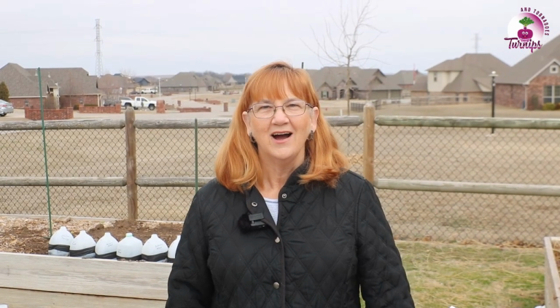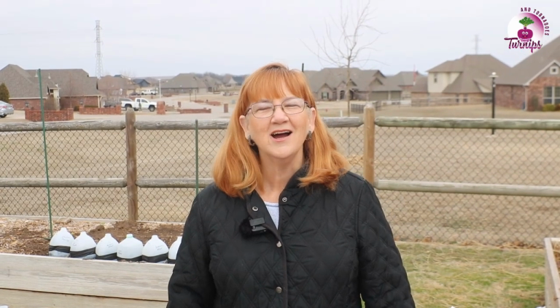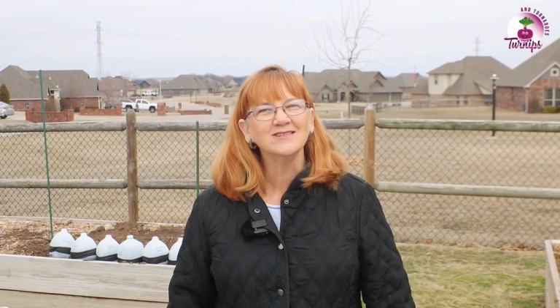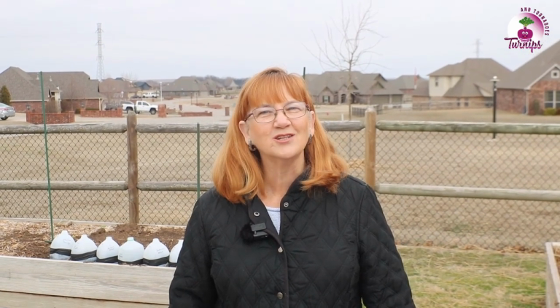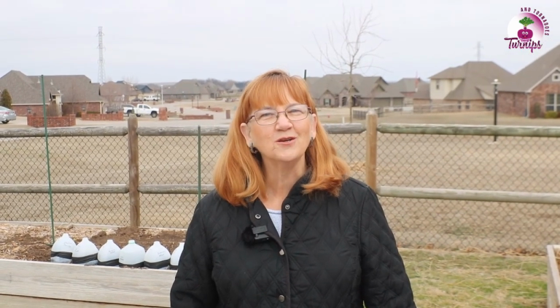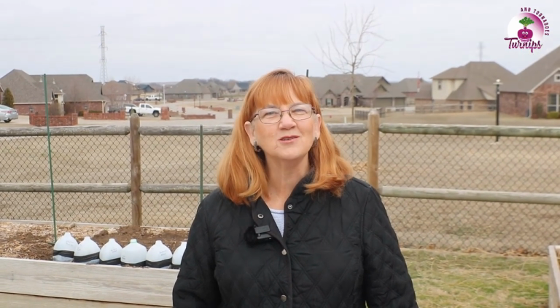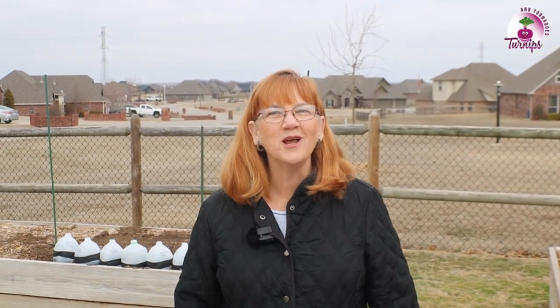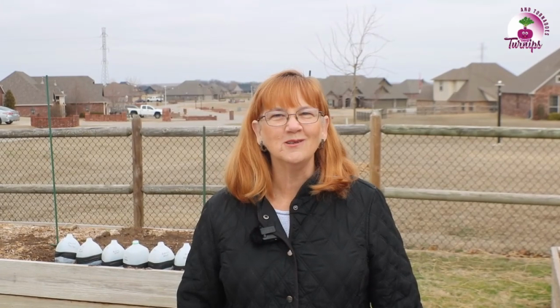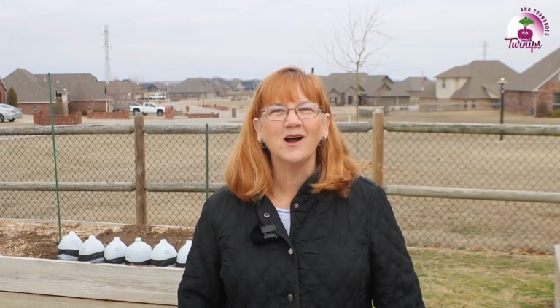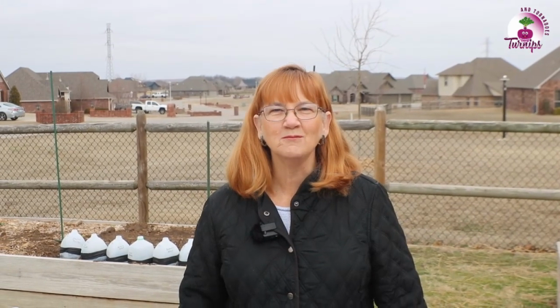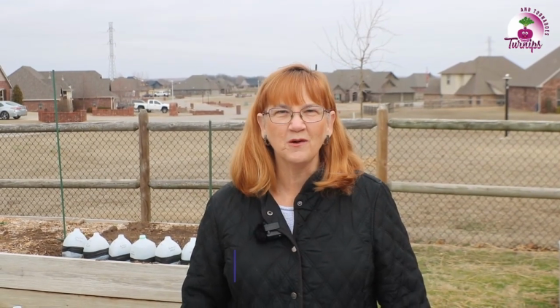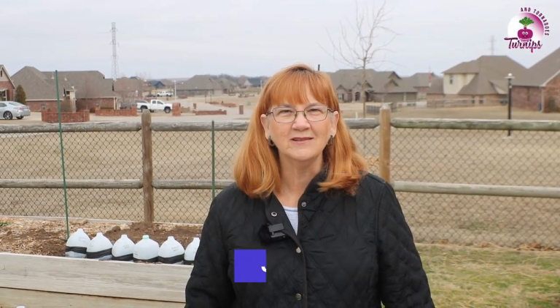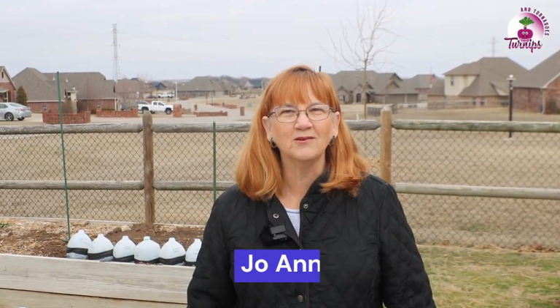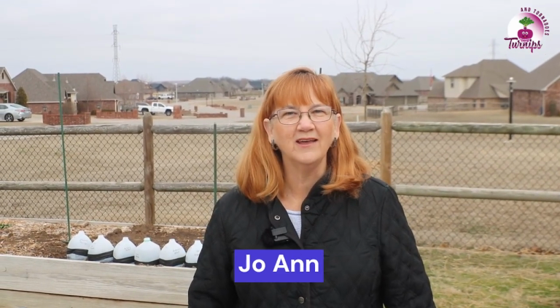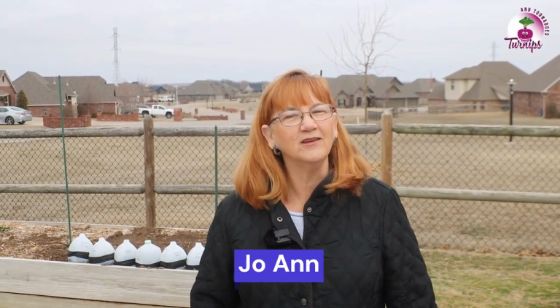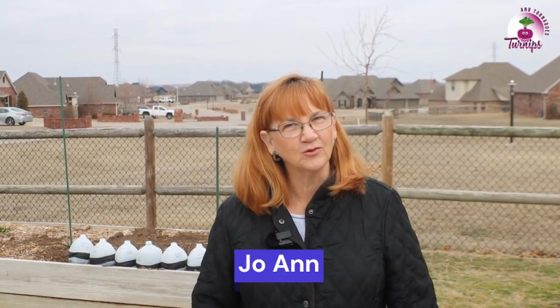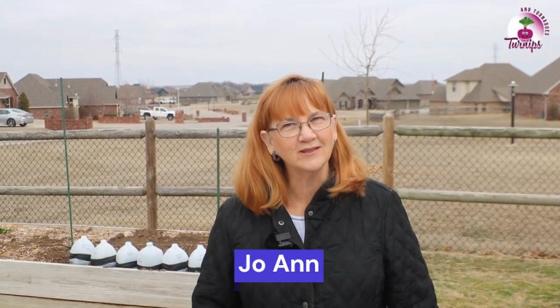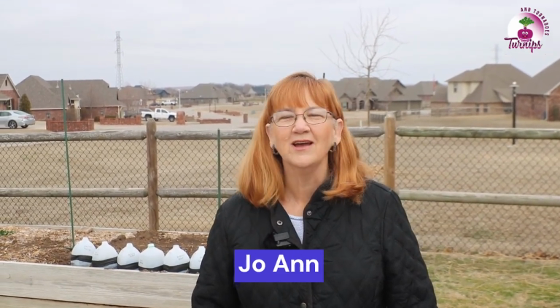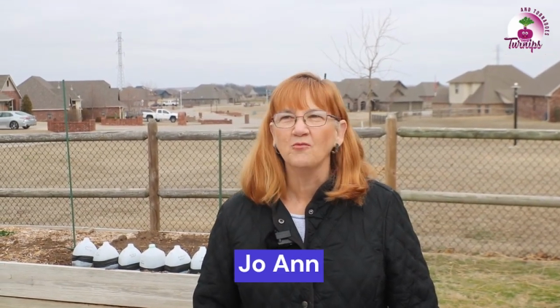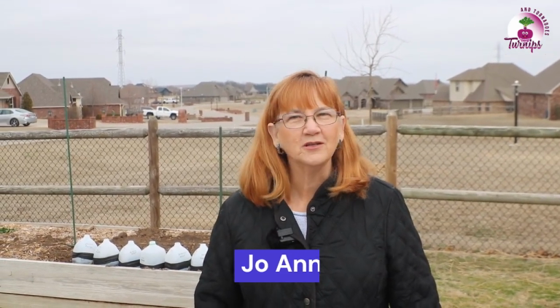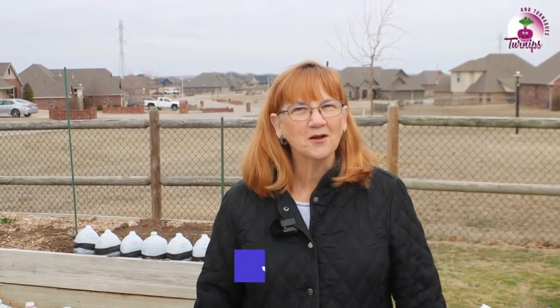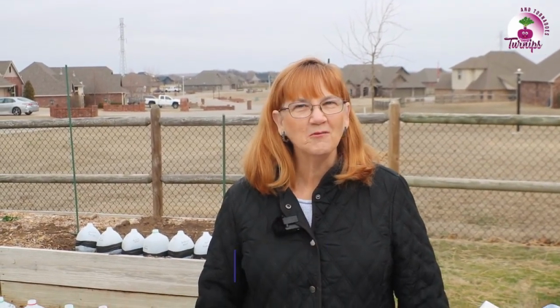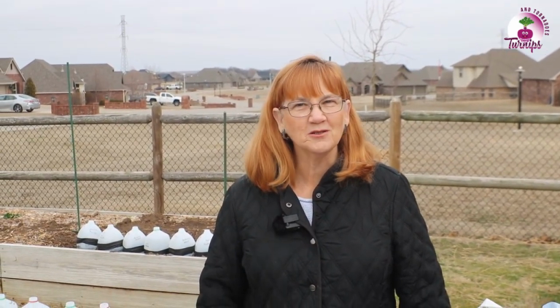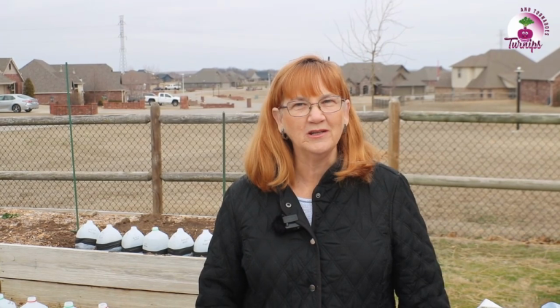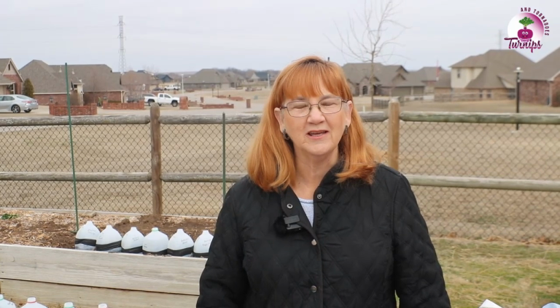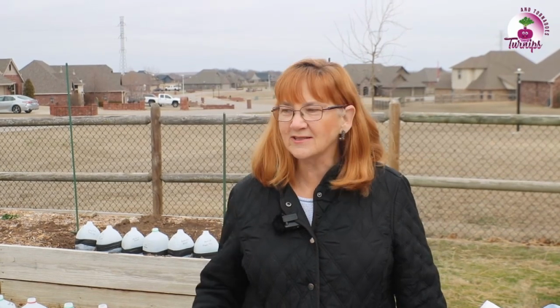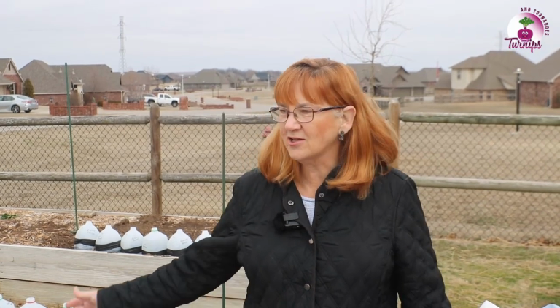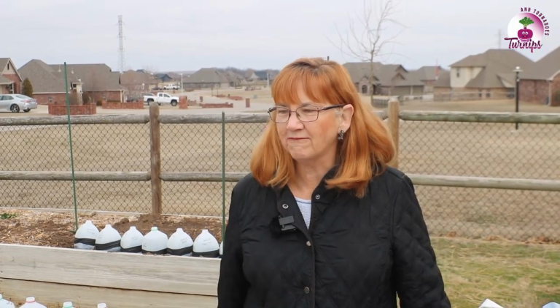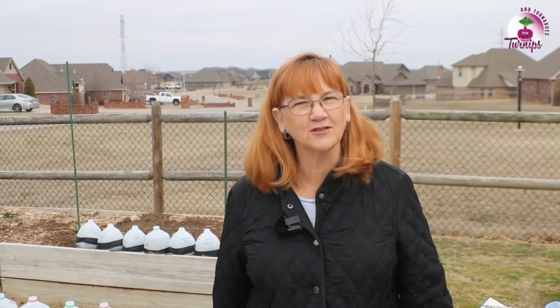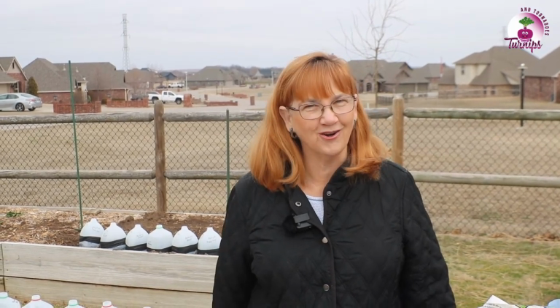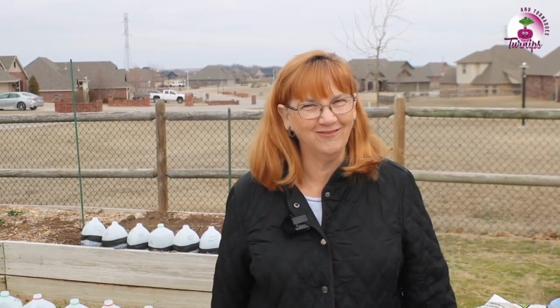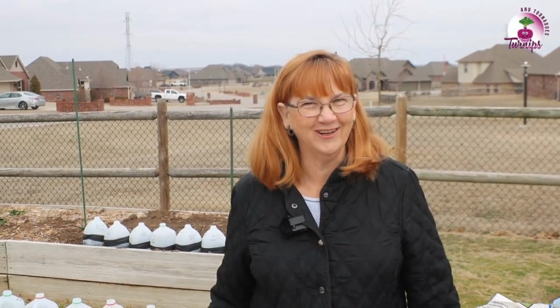Hi, this is Turnips and Tornadoes. I'm Joanne, so glad that you joined us. We're going to talk about winter sowing today. This is actually our first gardening video.